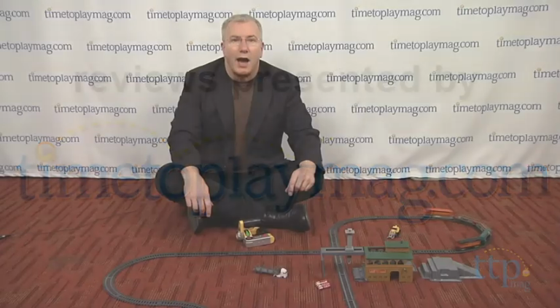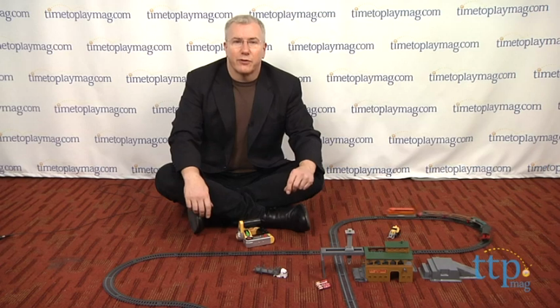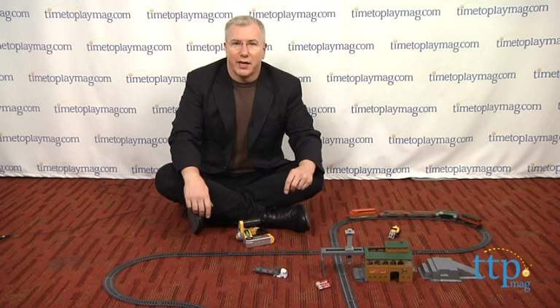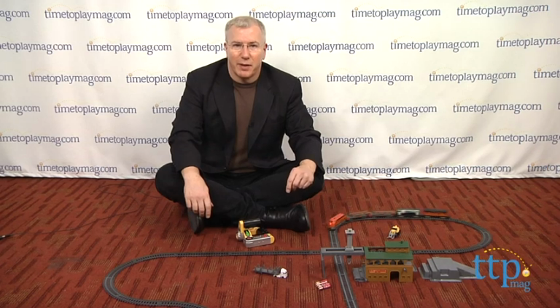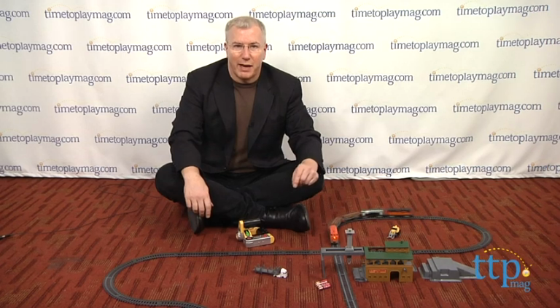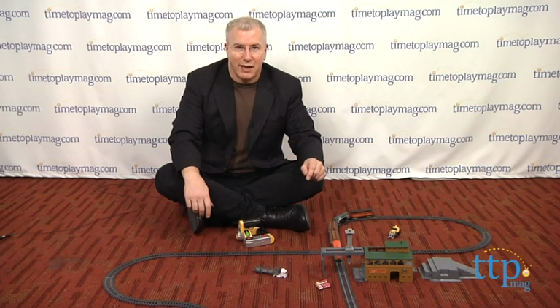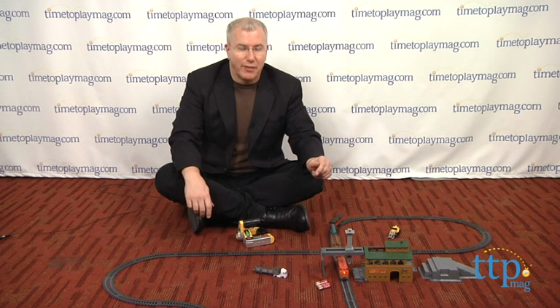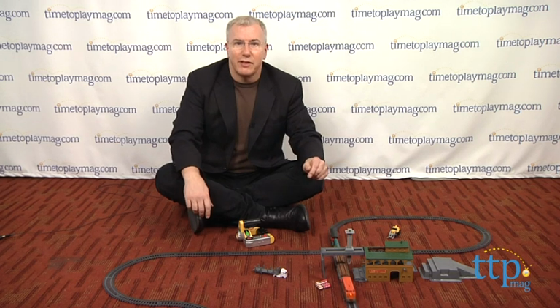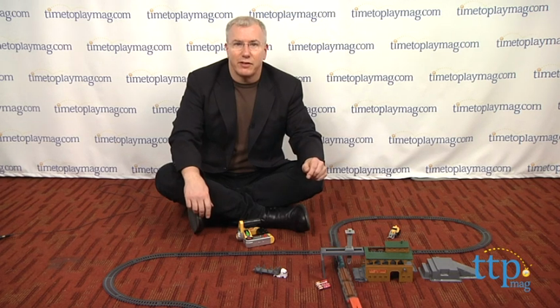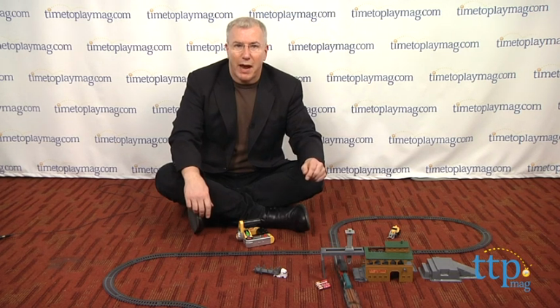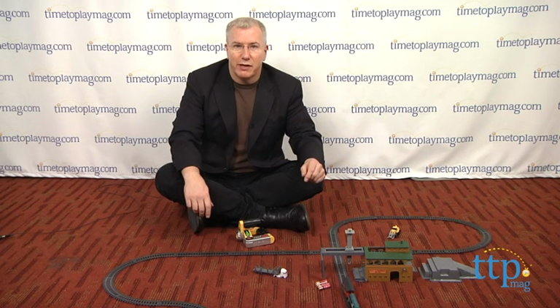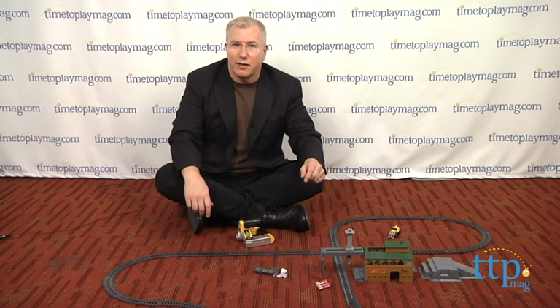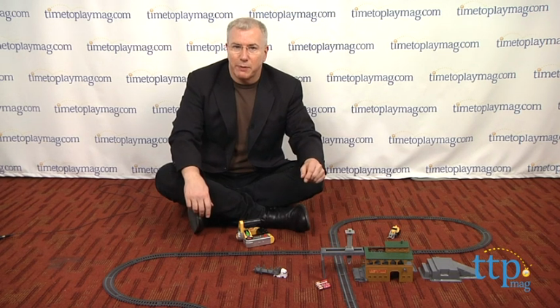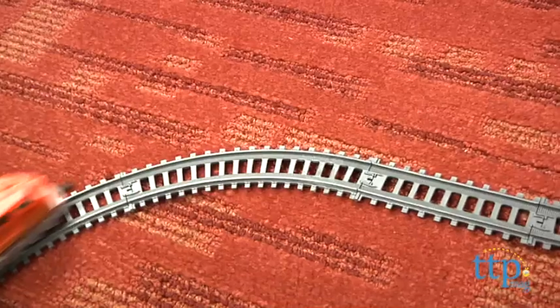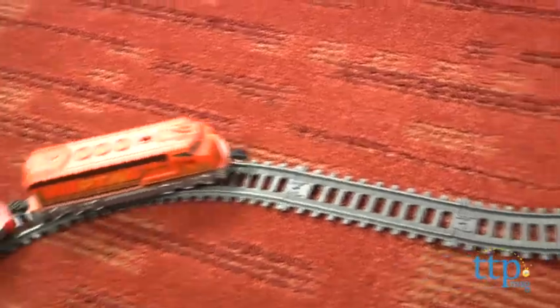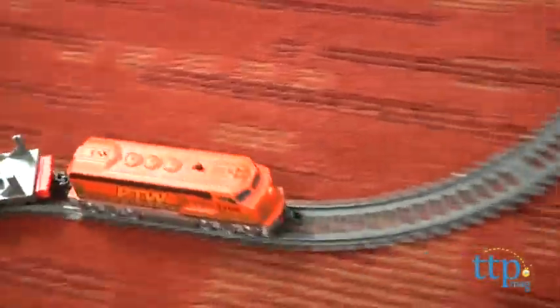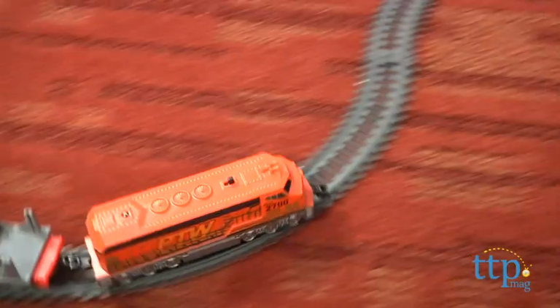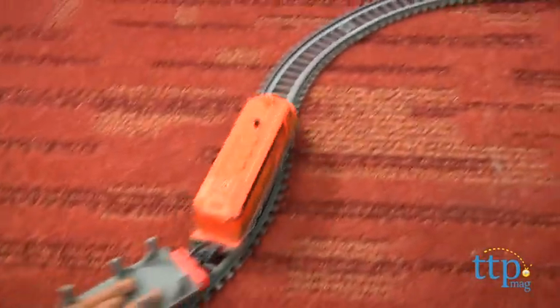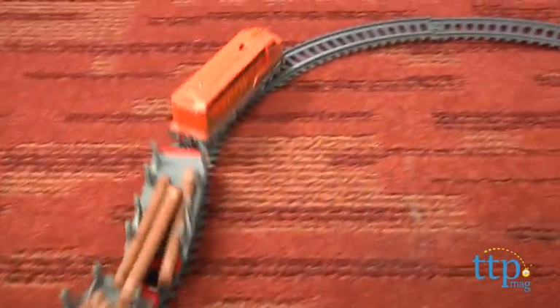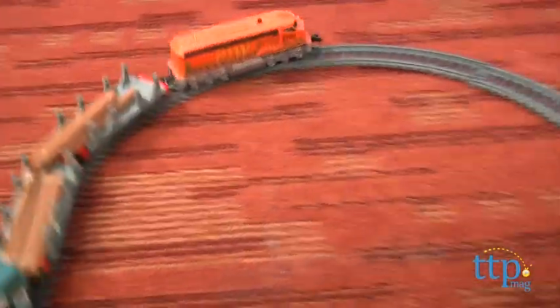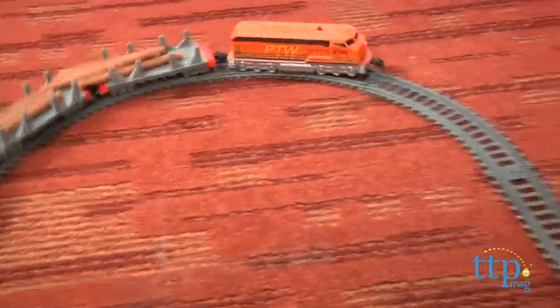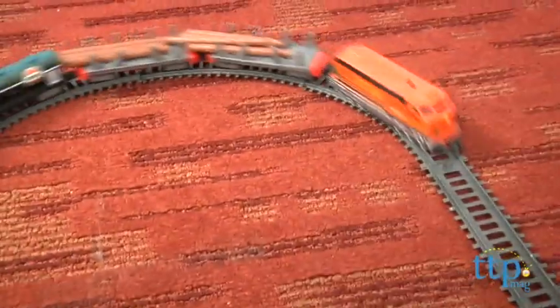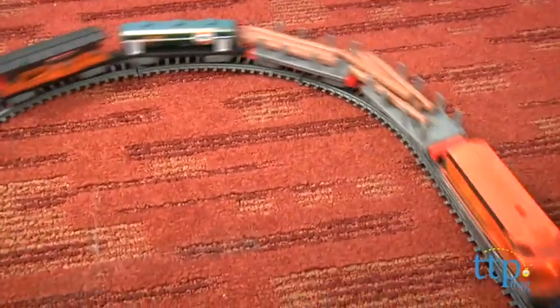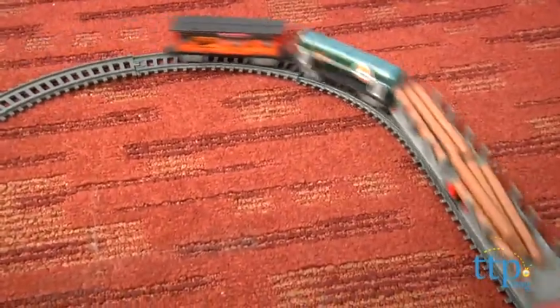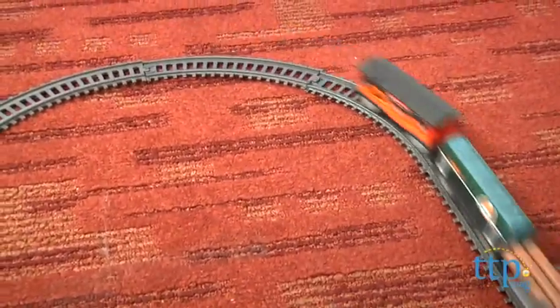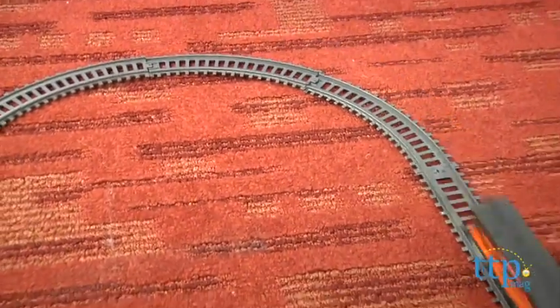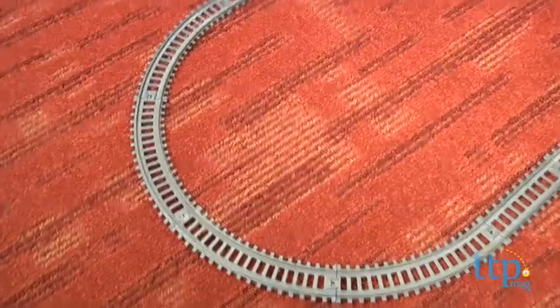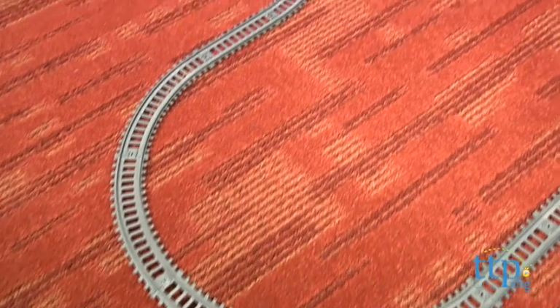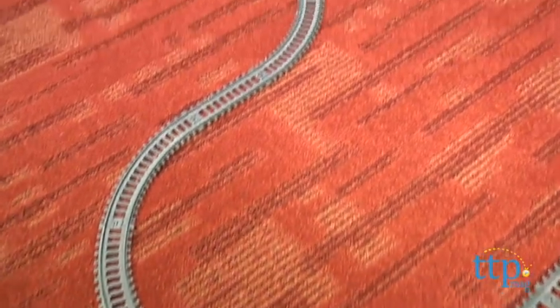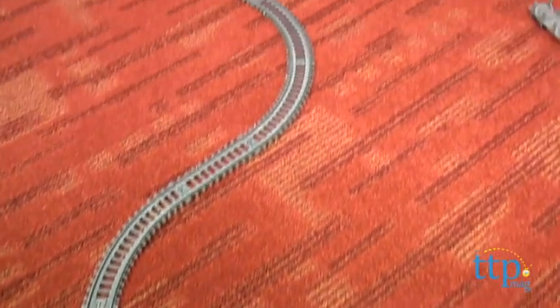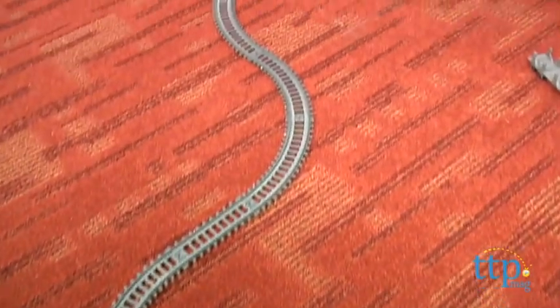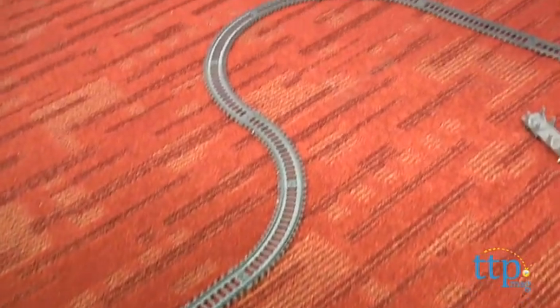Hi, it's Chris the Toy Guy from TimeToPlayMag.com, and this is the new Powertrains Log Loader Express from Jakks Pacific. For kids who like model trains but don't want to invest the time or the money in hobby grade trains, this whole line offers lots of play and versatility.